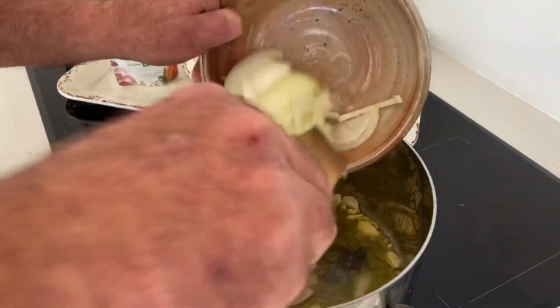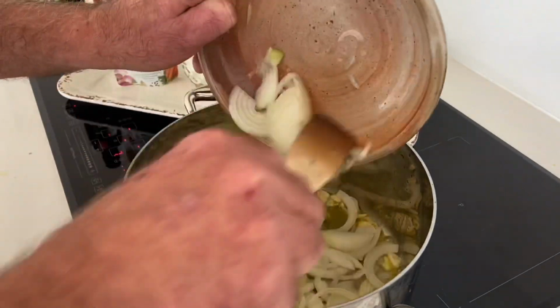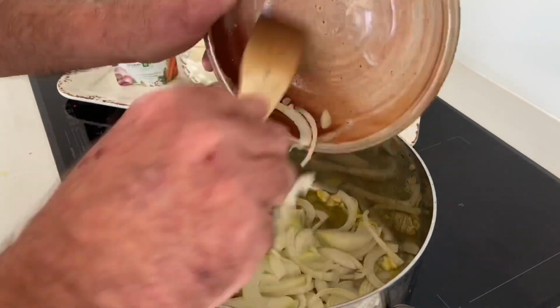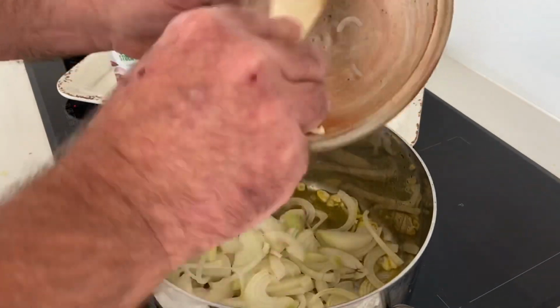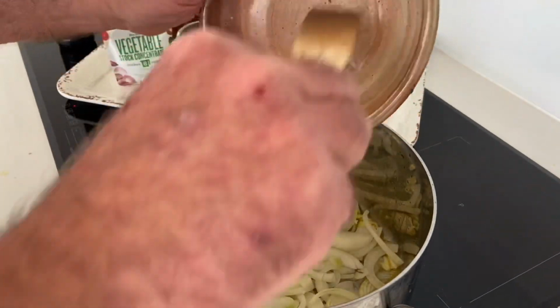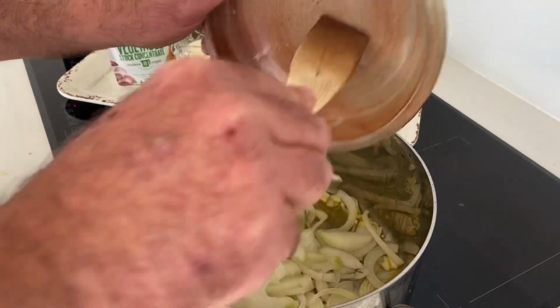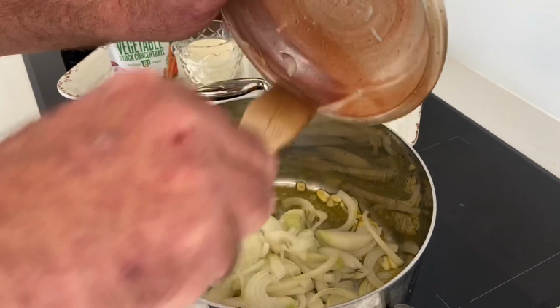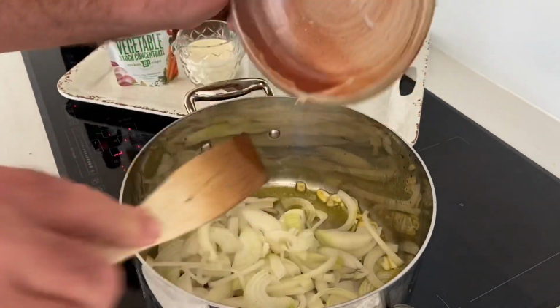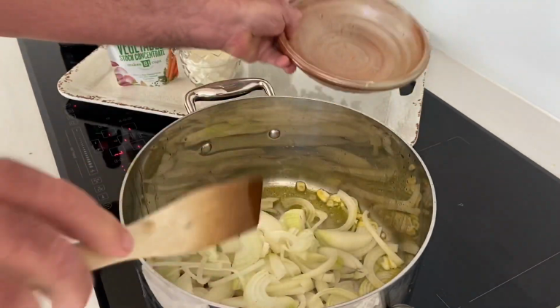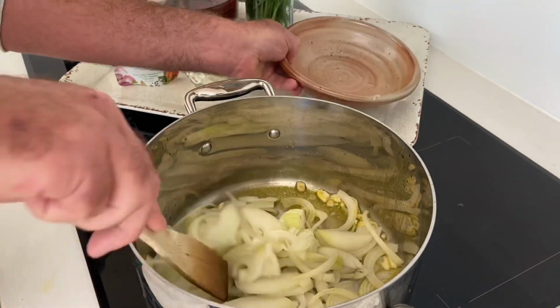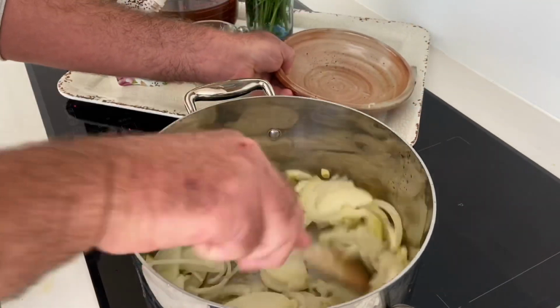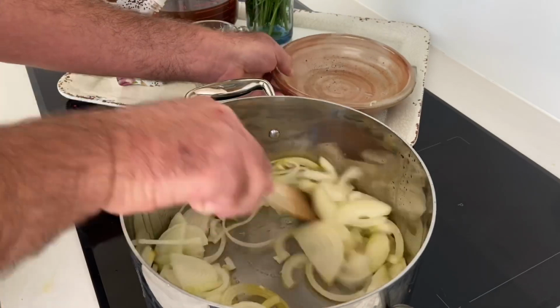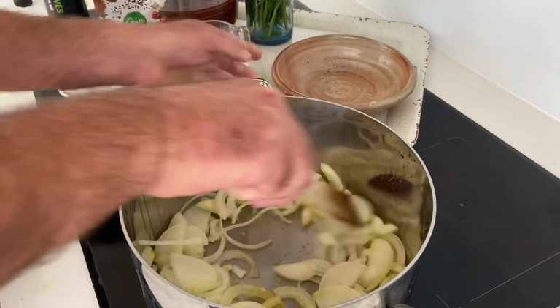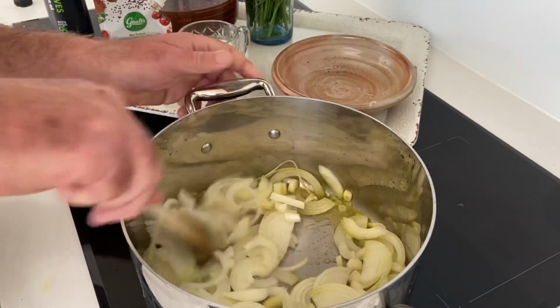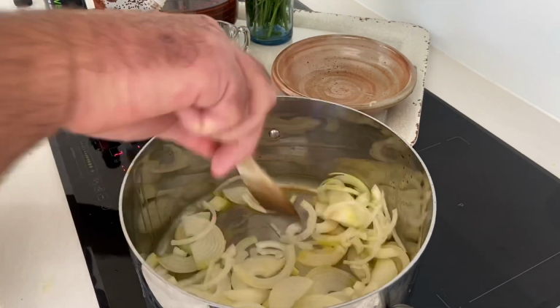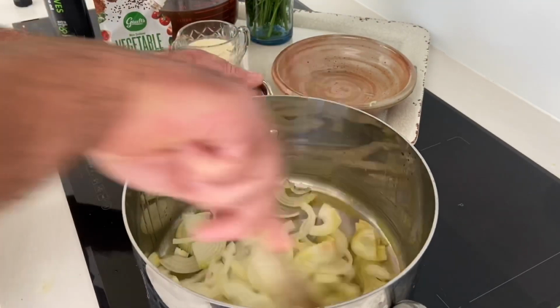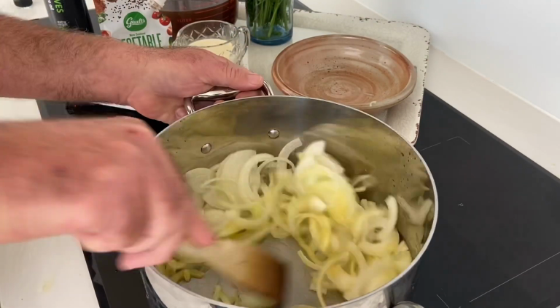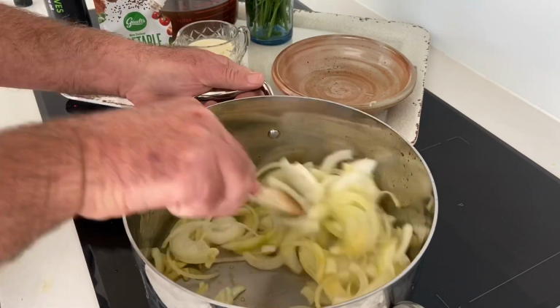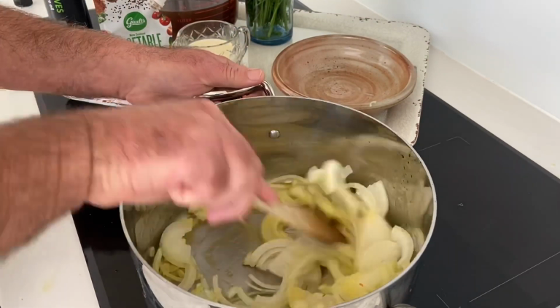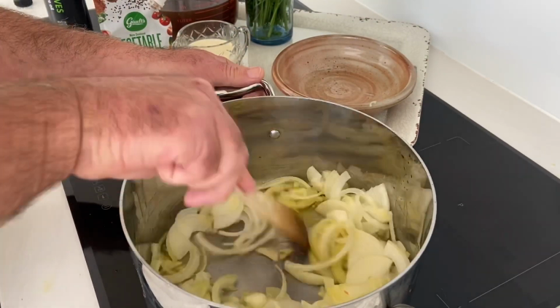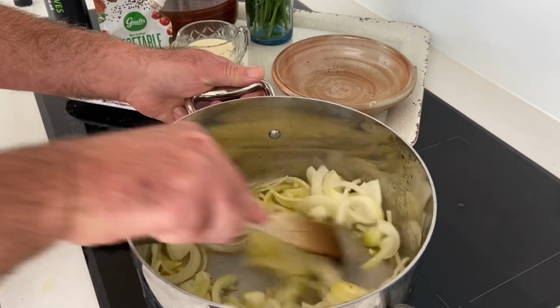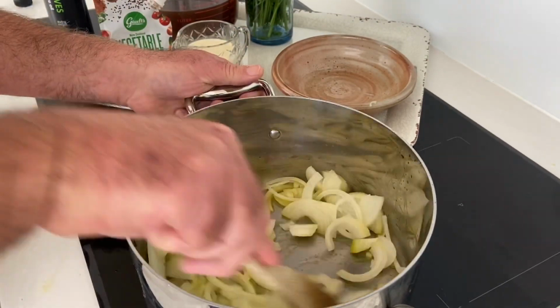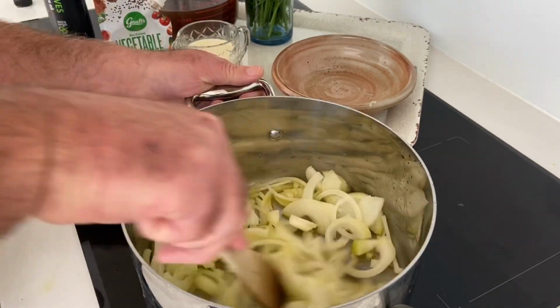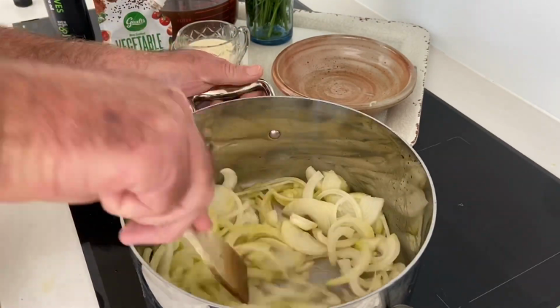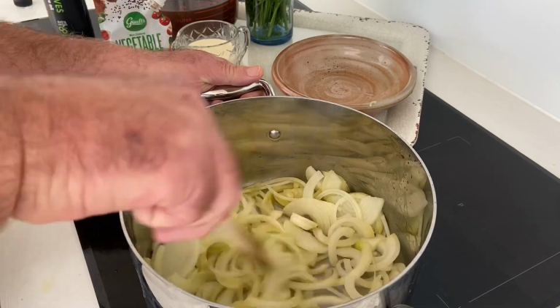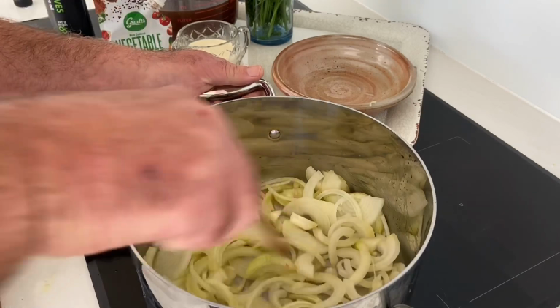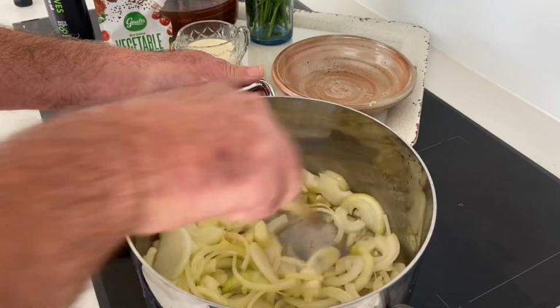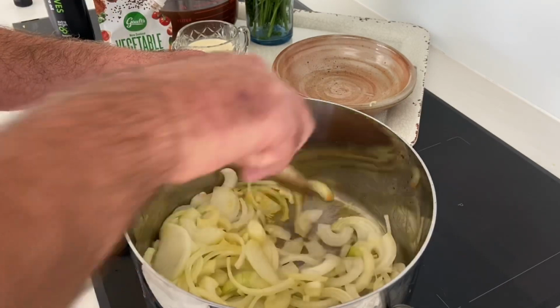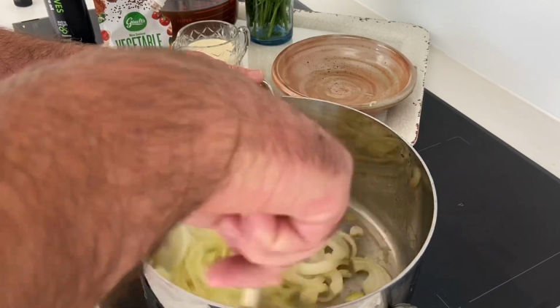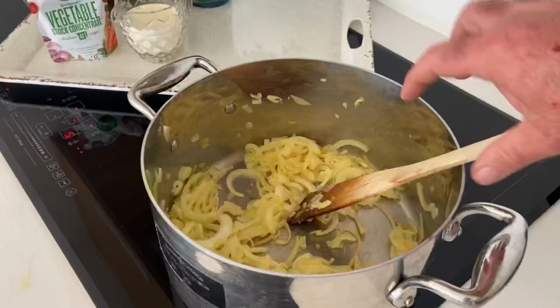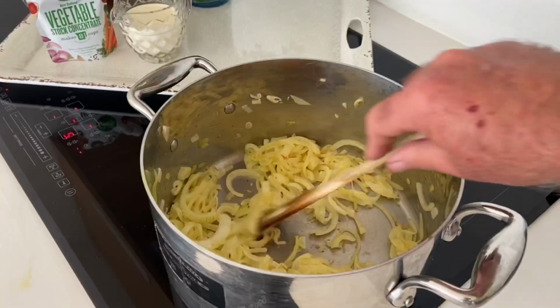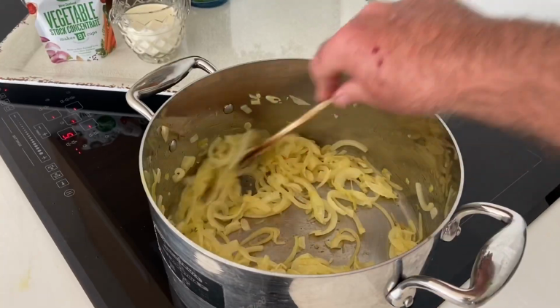That's pretty much melted, then in goes the garlic and the onions. I'll leave that on a medium heat — I don't want to get any color on the onions, I just want to cook them until they're soft, so if necessary just turn the heat down a little.